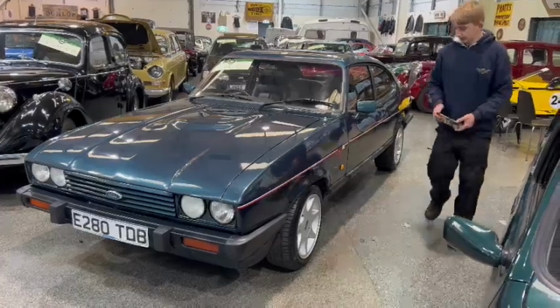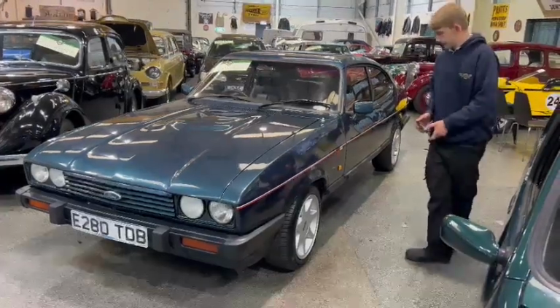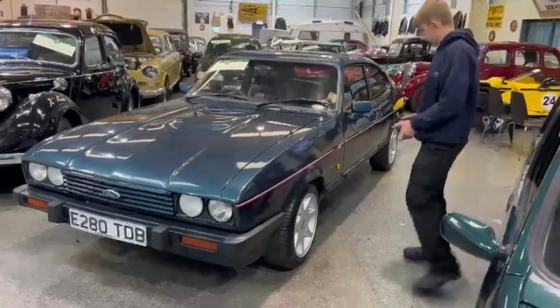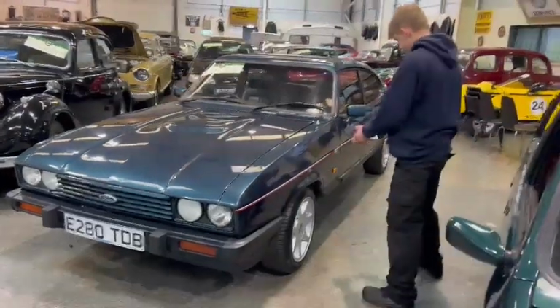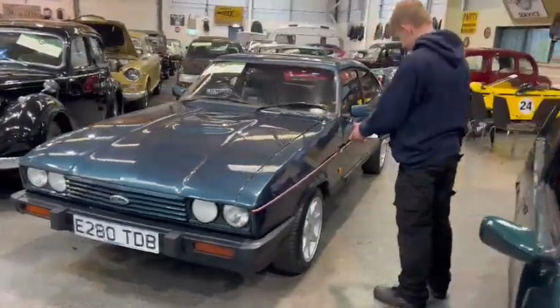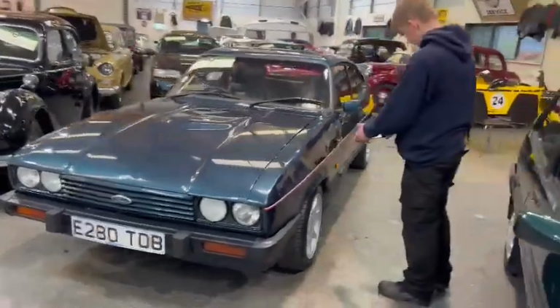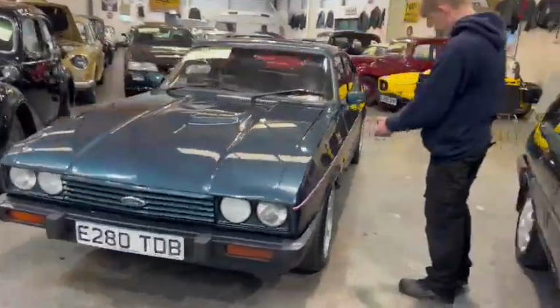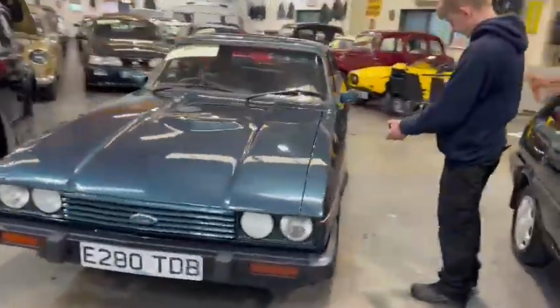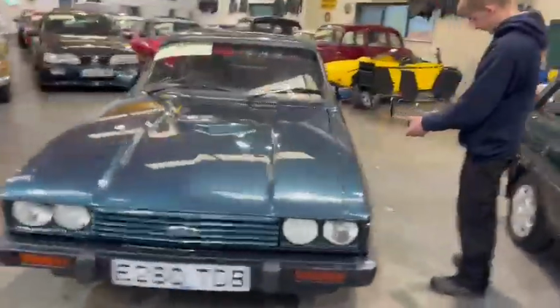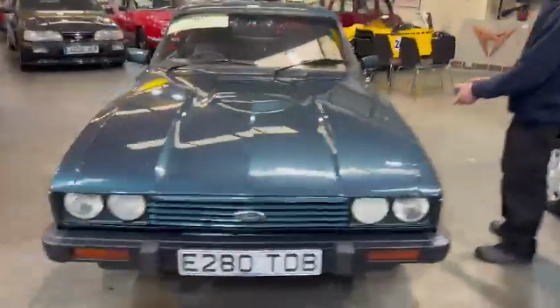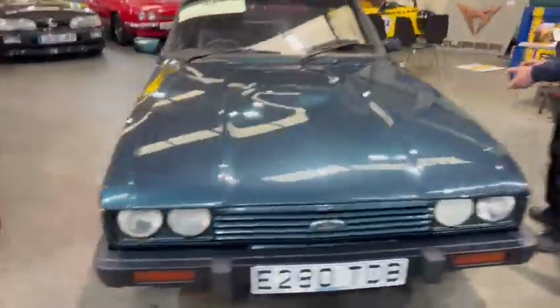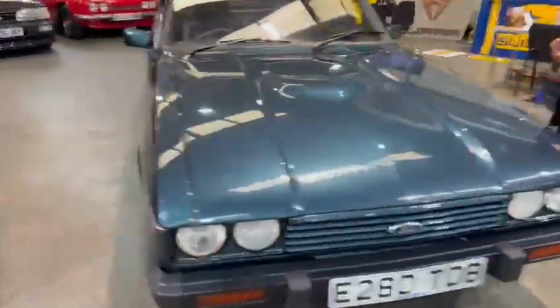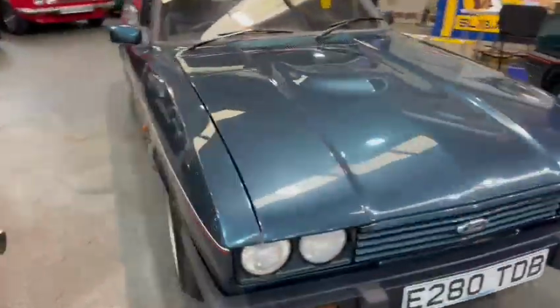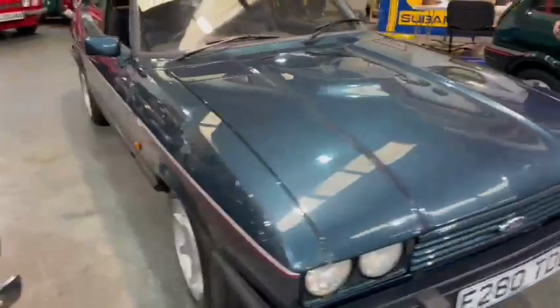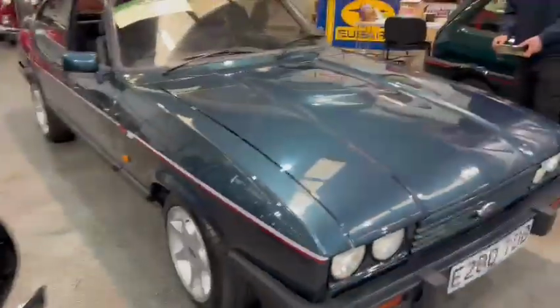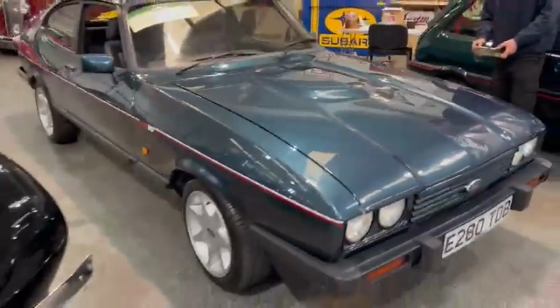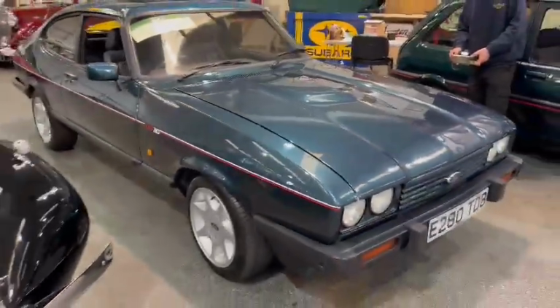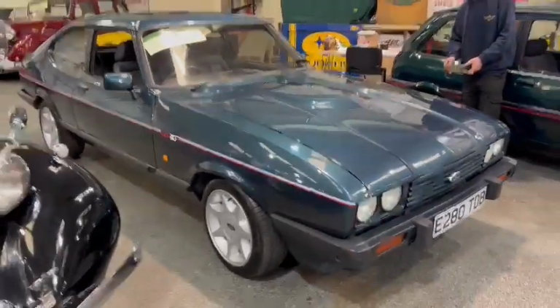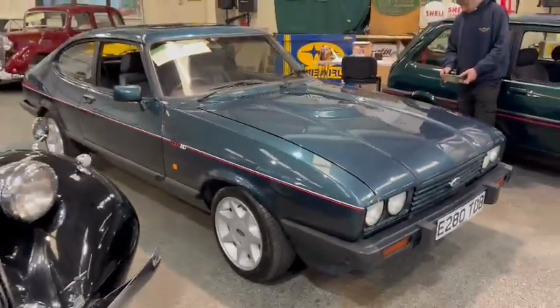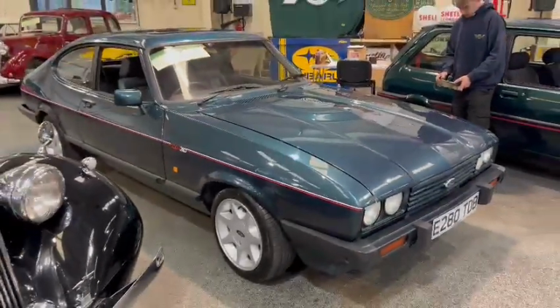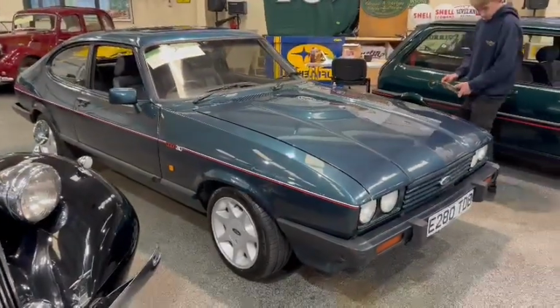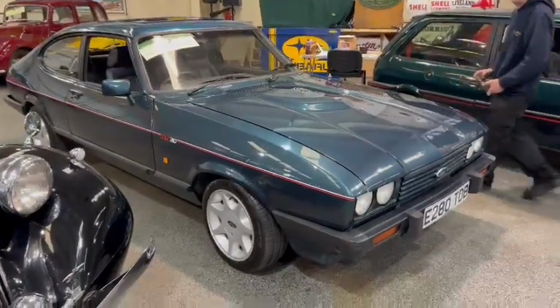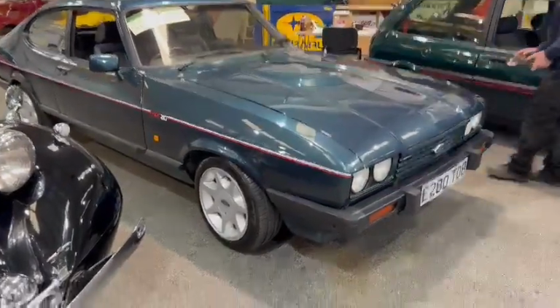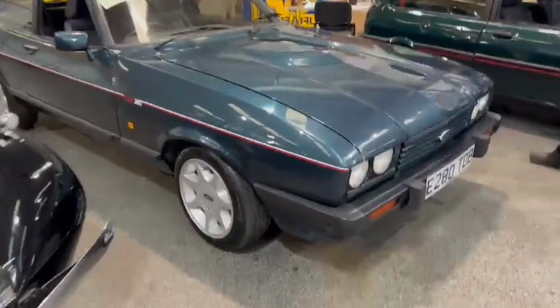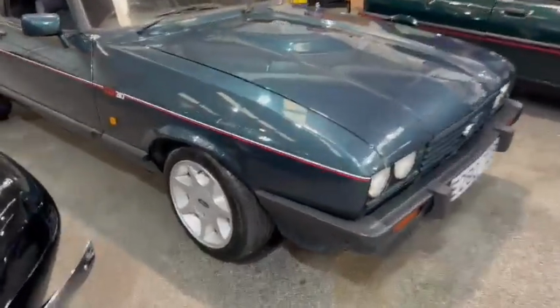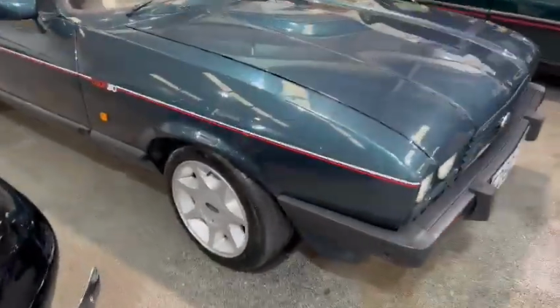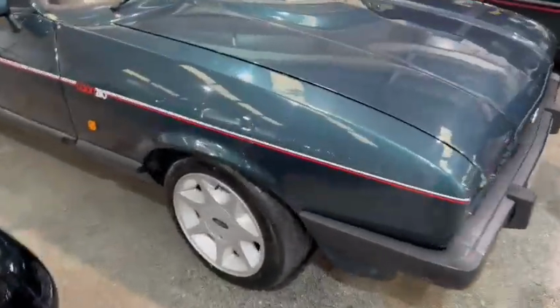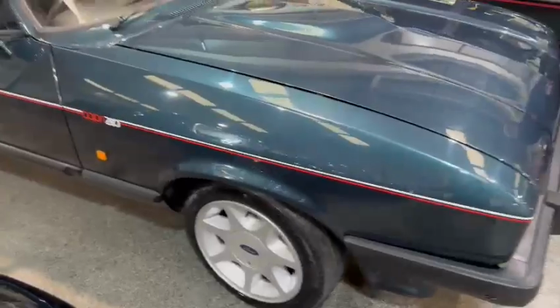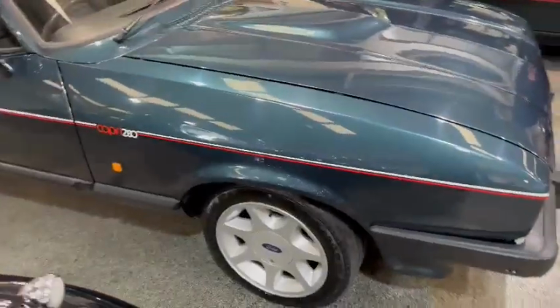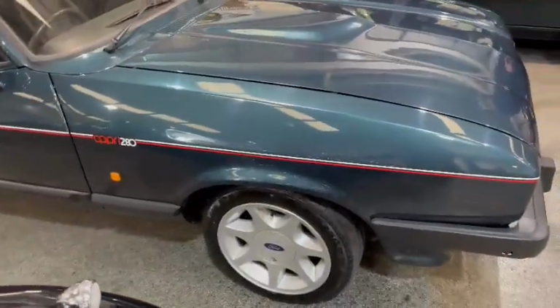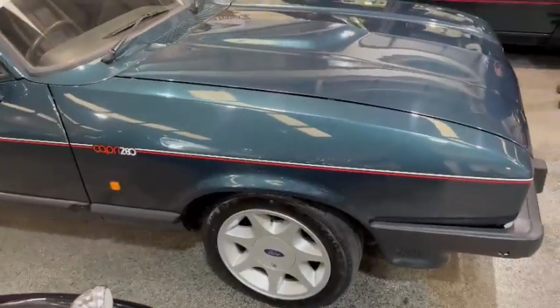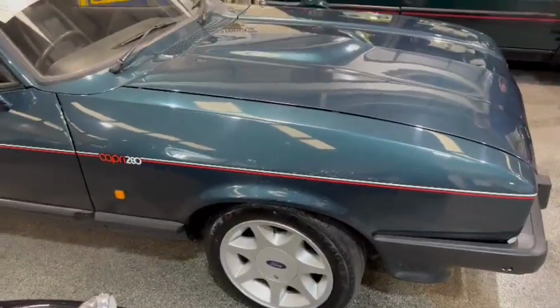Right then guys and girls, here we go — the Capri. Jacko's just taken a load of photographs for you. Another one just landed for our next sale. She sits down on display here at Pickering.